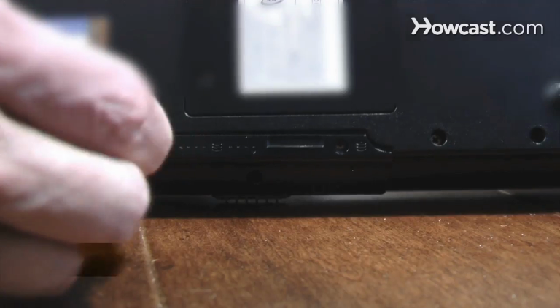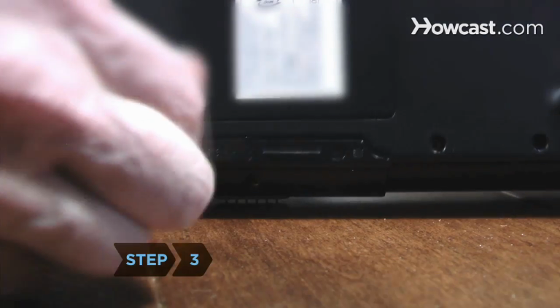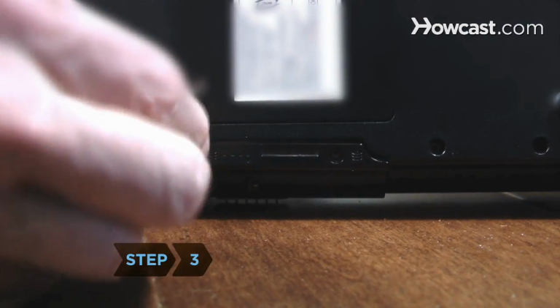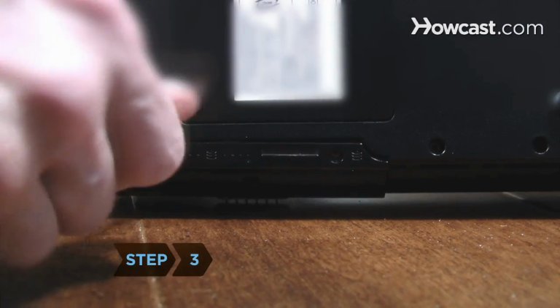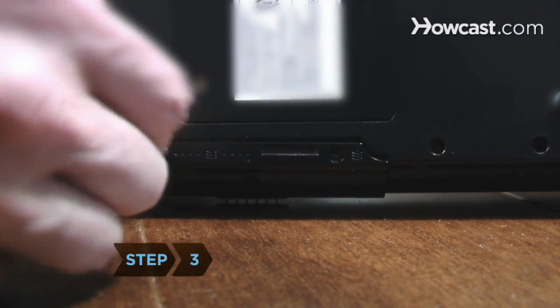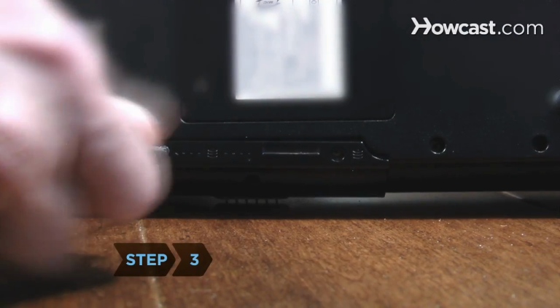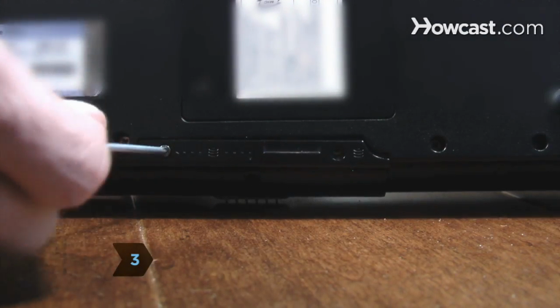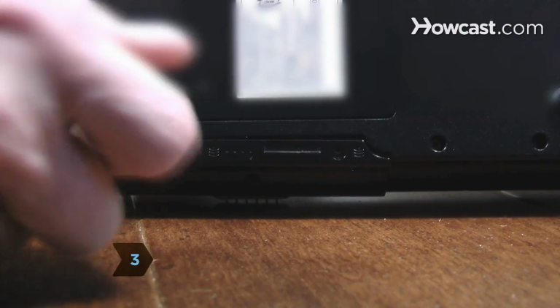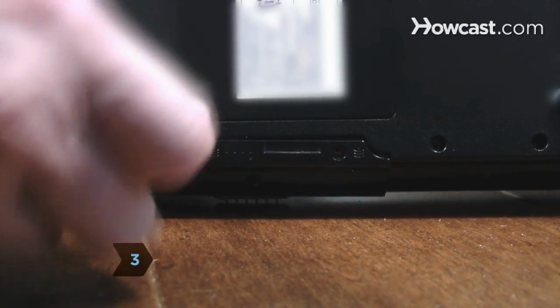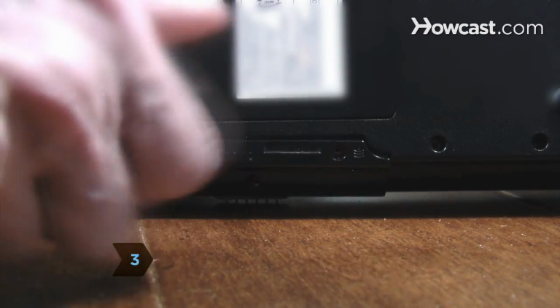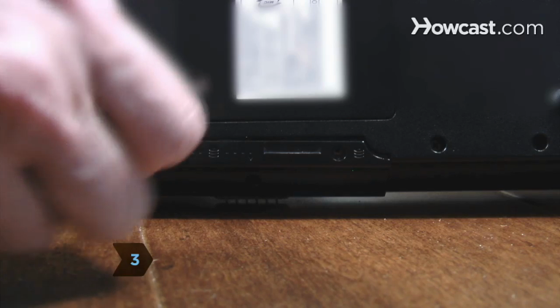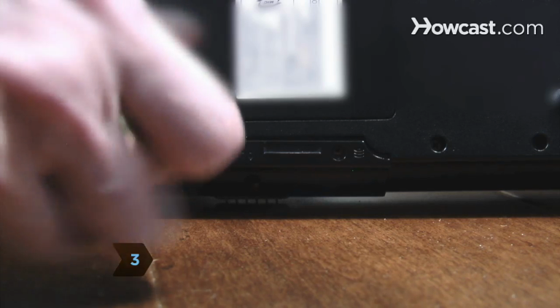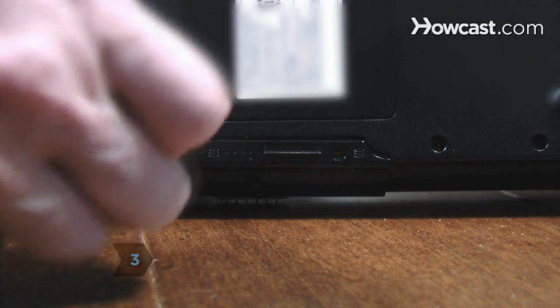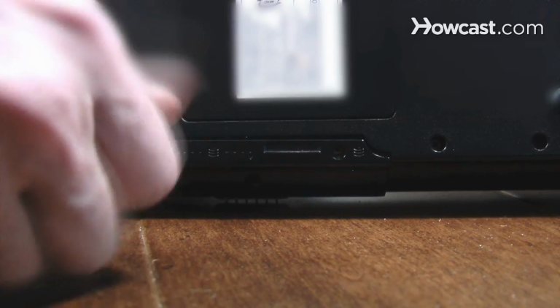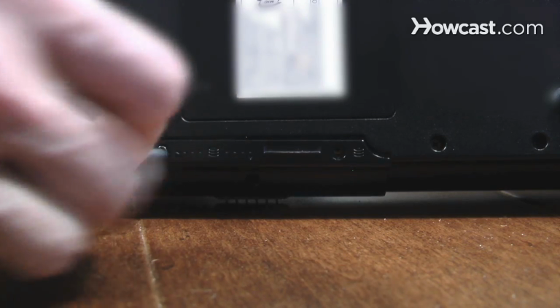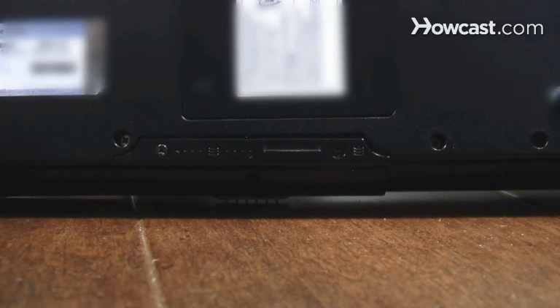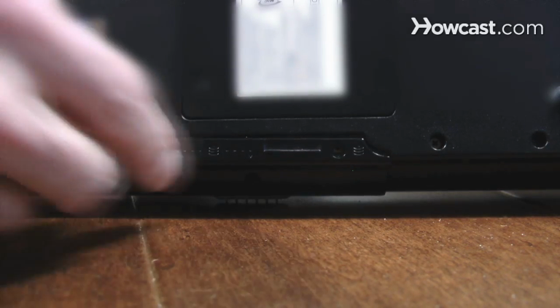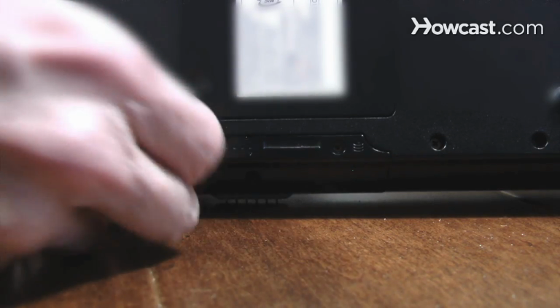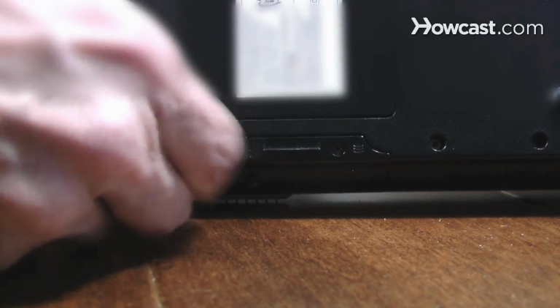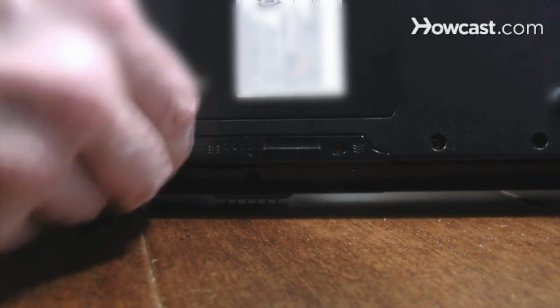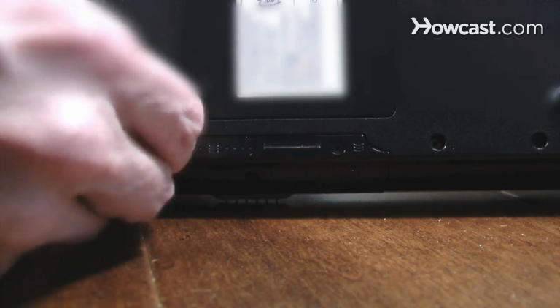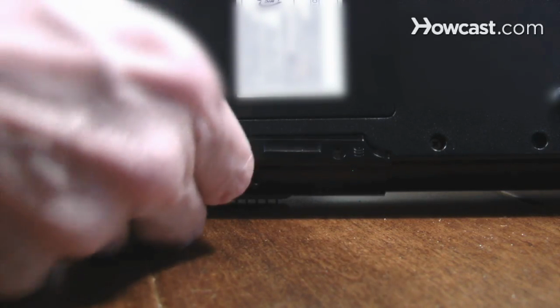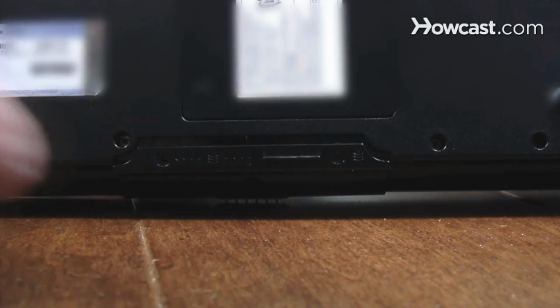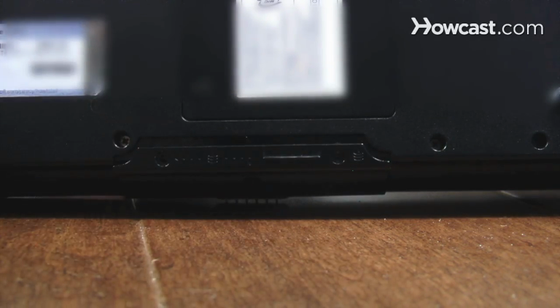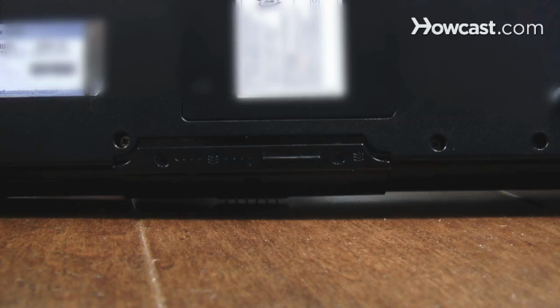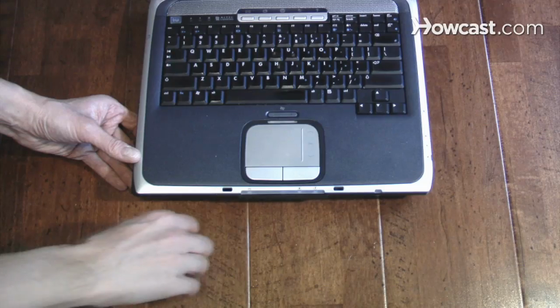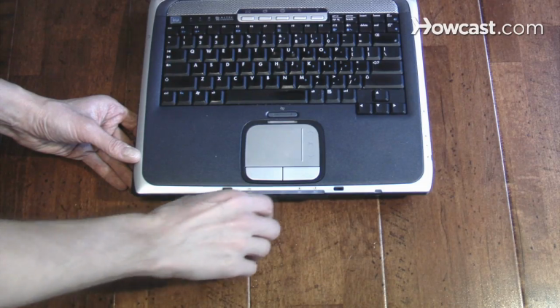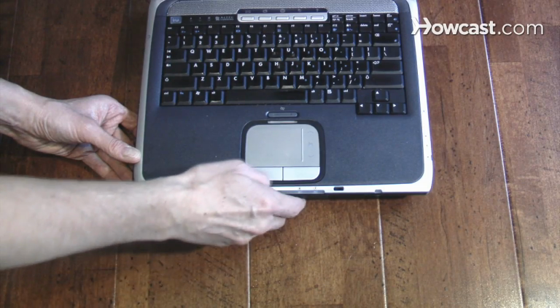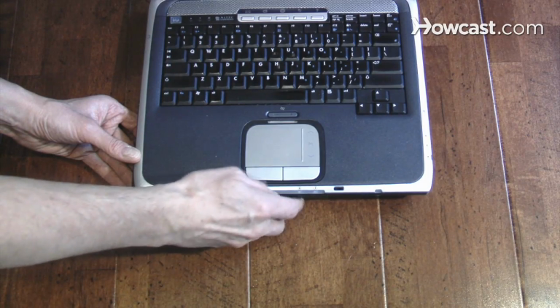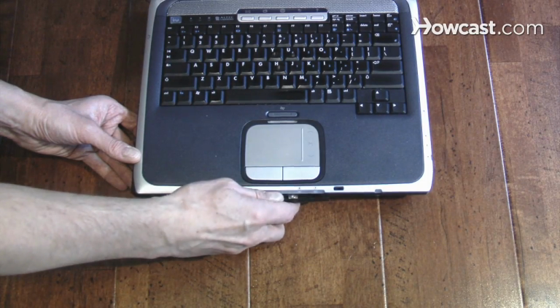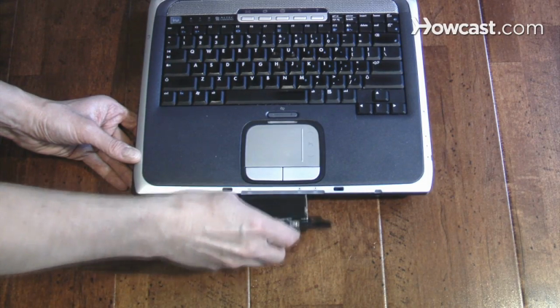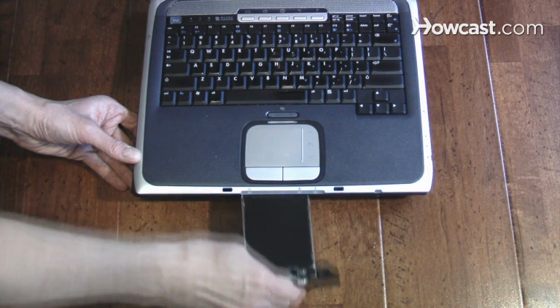Step 3. Check around the edge or on the bottom of the laptop for the access panel that covers the hard drive carriage. Remove the screw or screws that hold the panel in place and take the panel off. Then gently pull the carriage out.